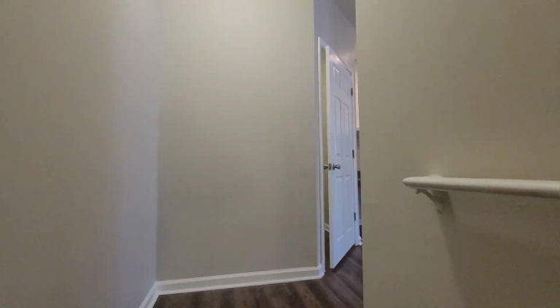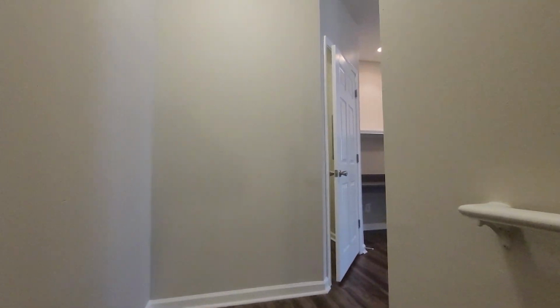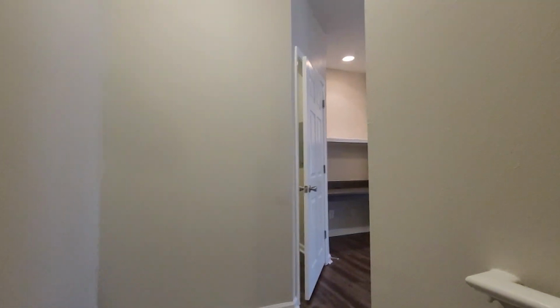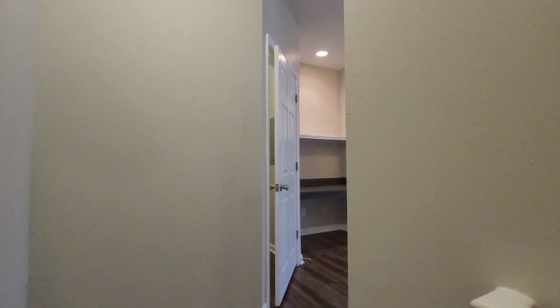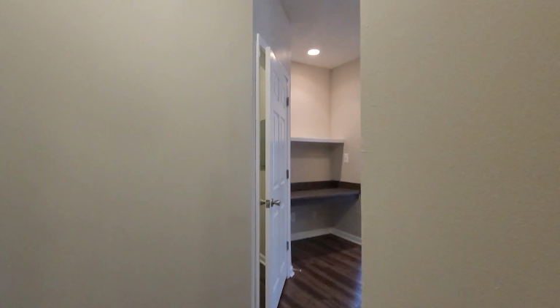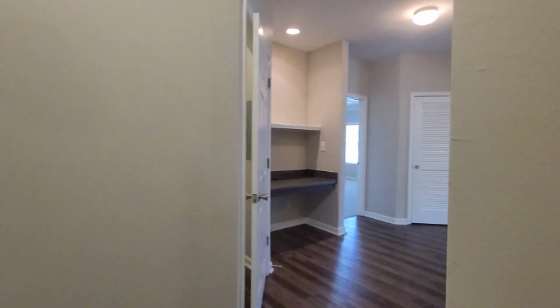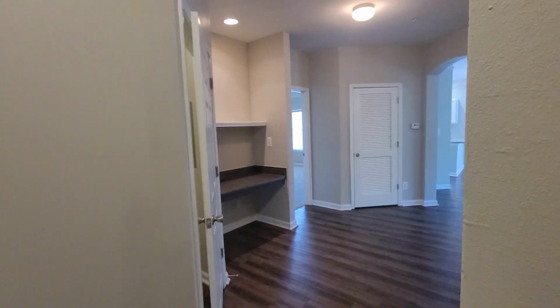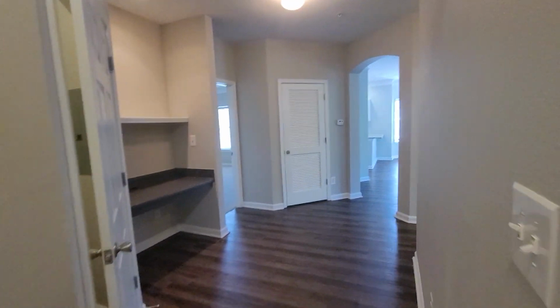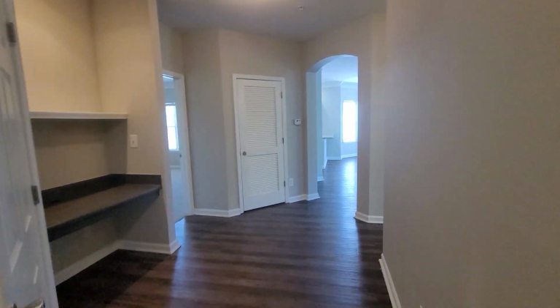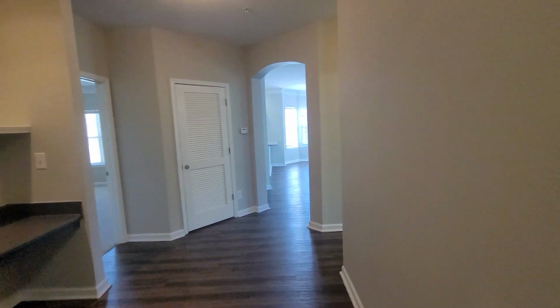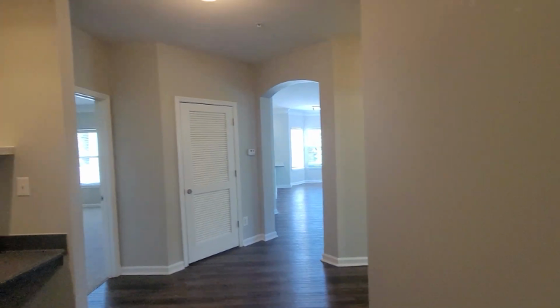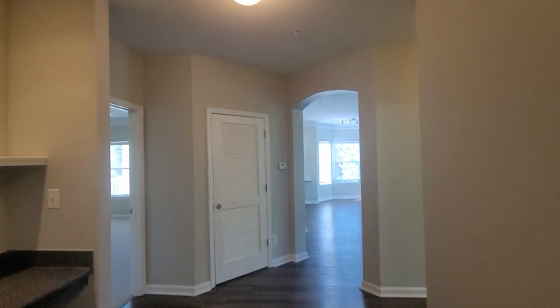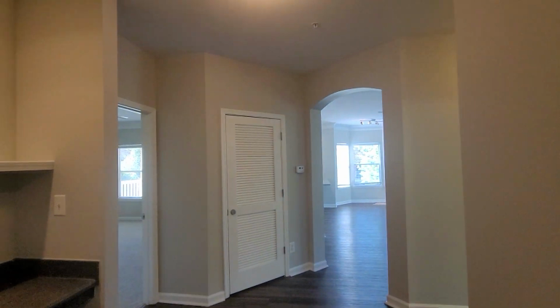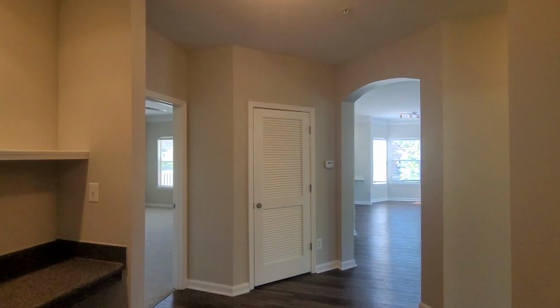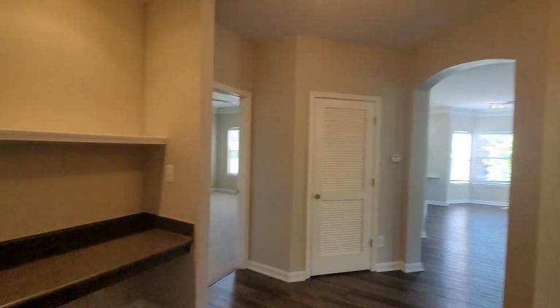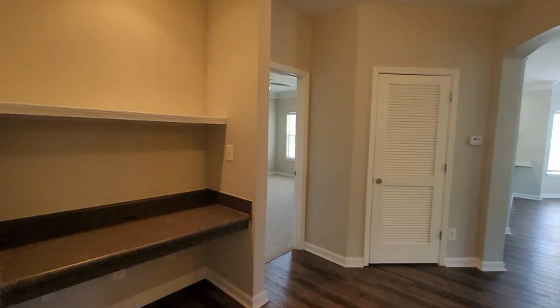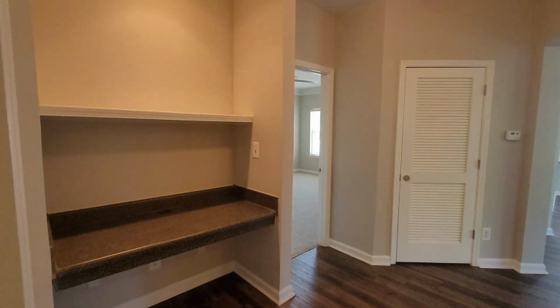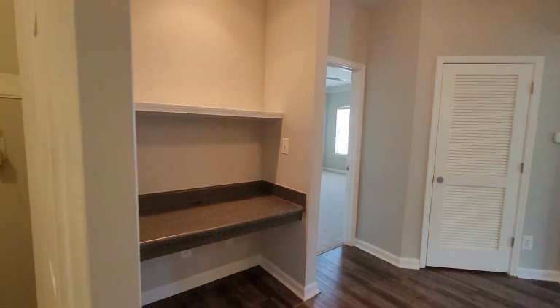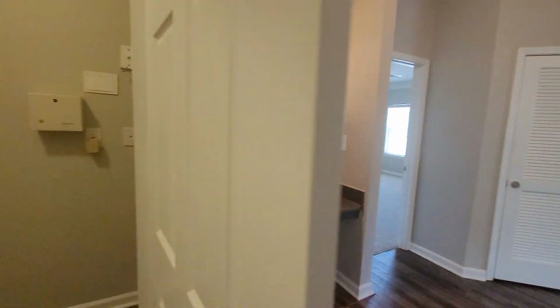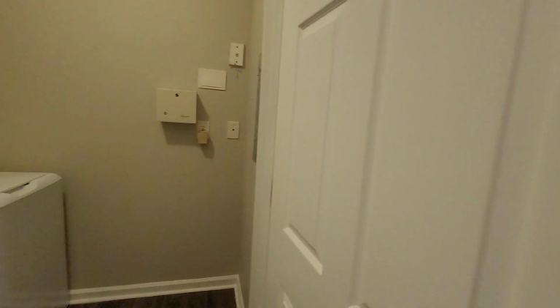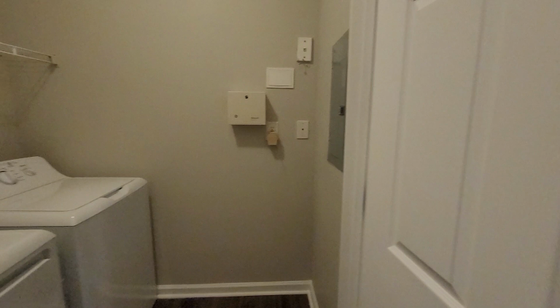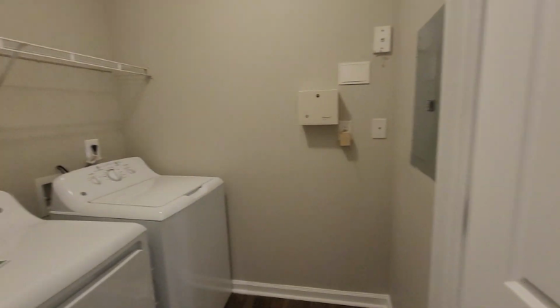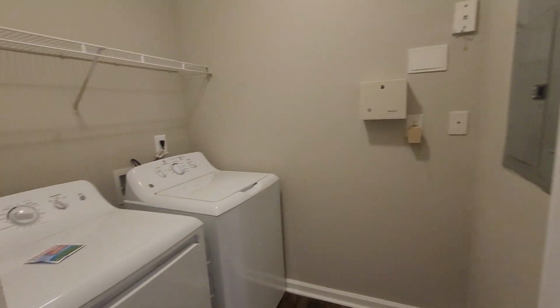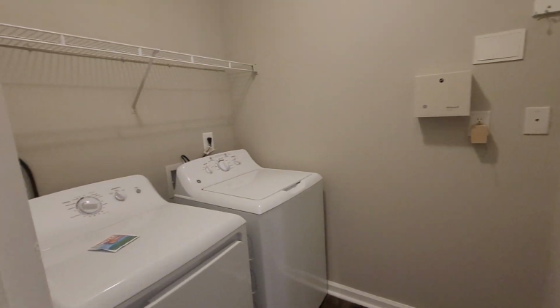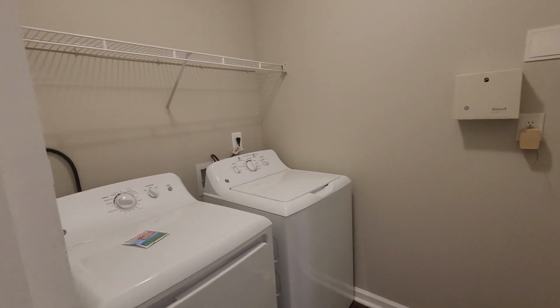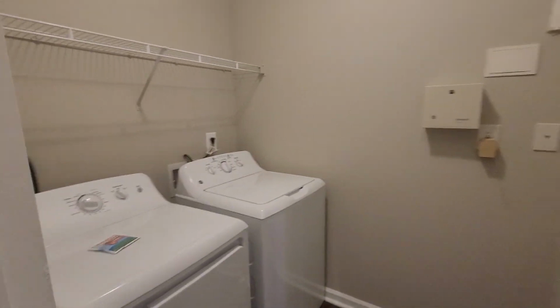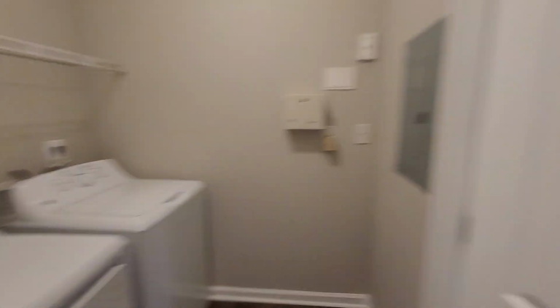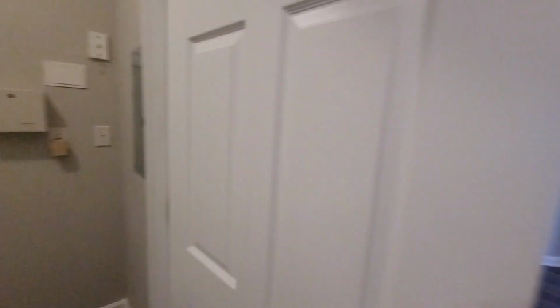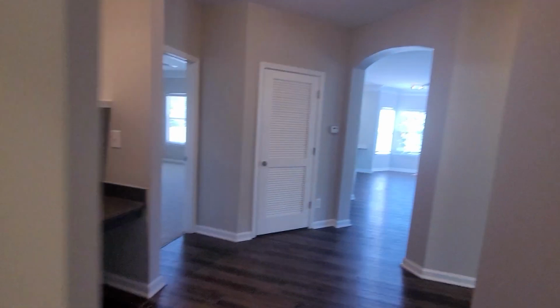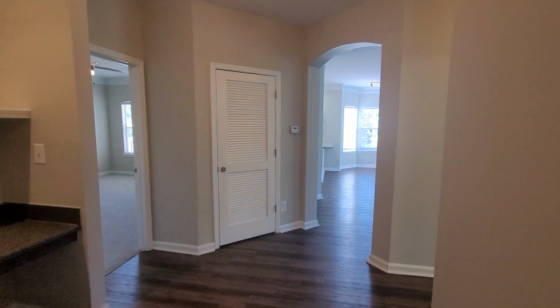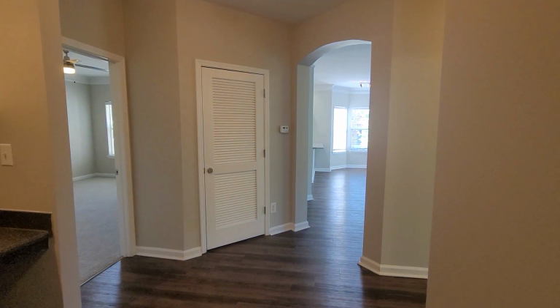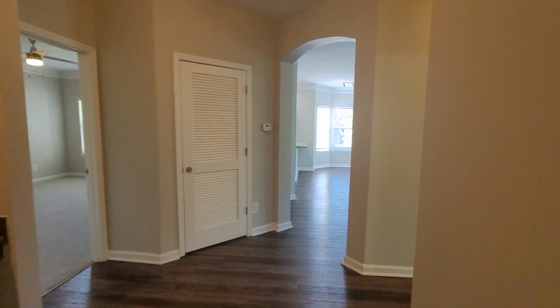Welcome to Mandalay Villas. Here we feature a two-bedroom apartment. I'm just going to do a walk-through just so you can see what it looks like. This apartment does come with the washer and dryer.